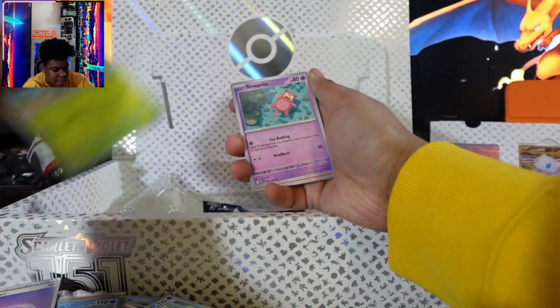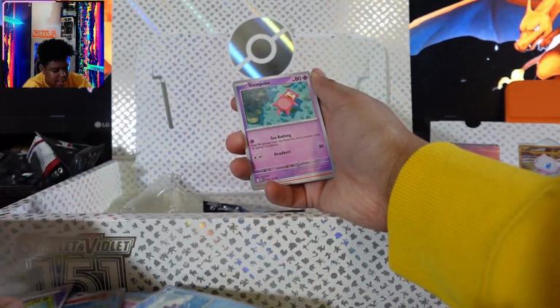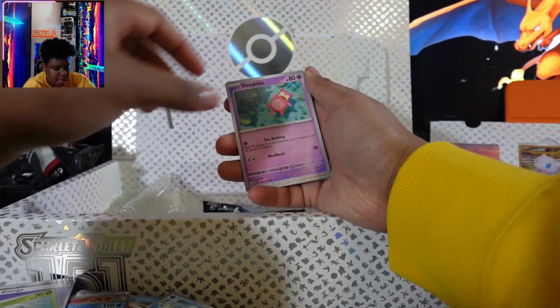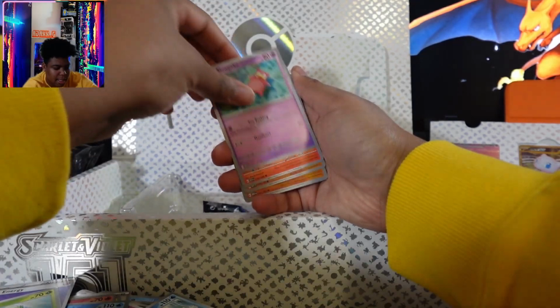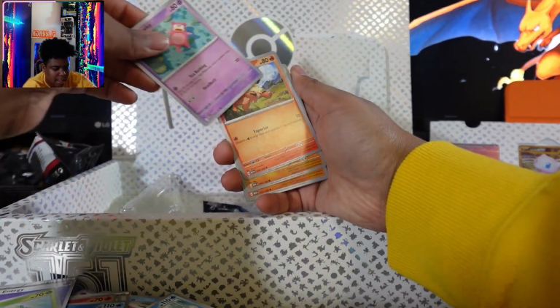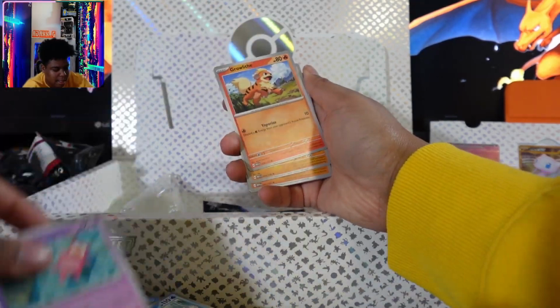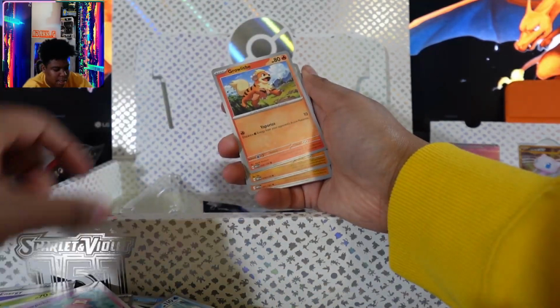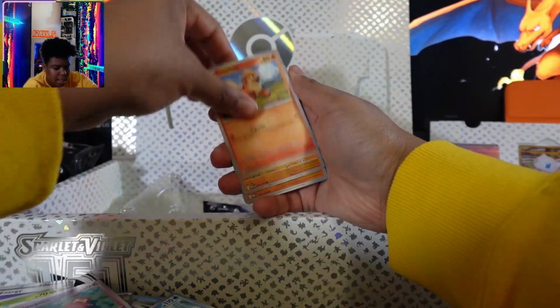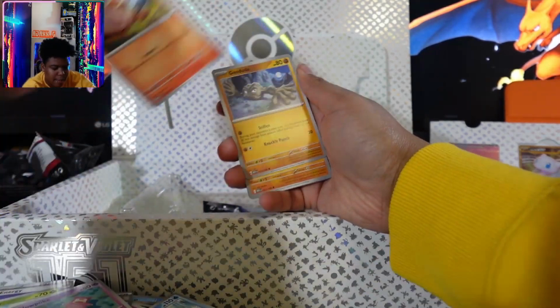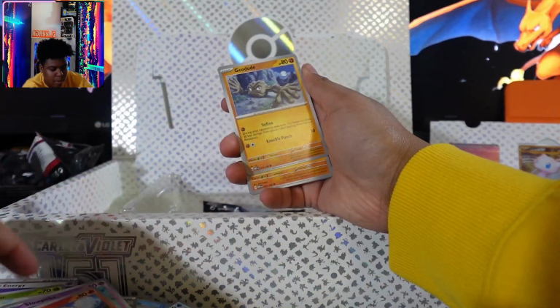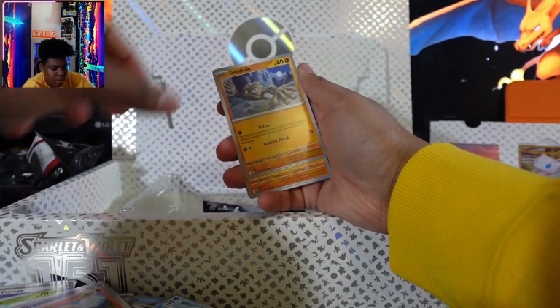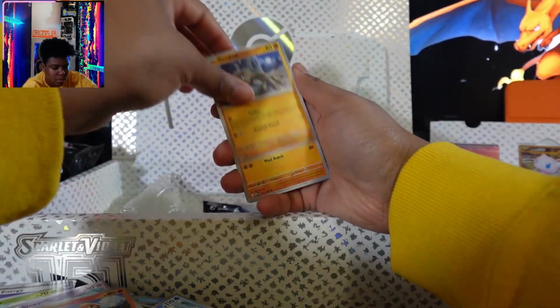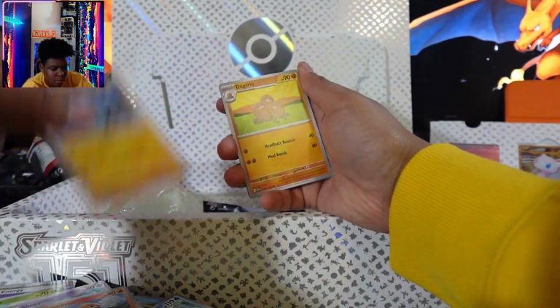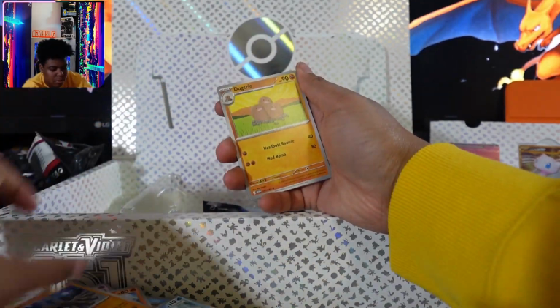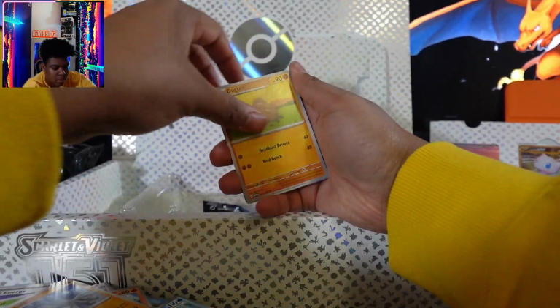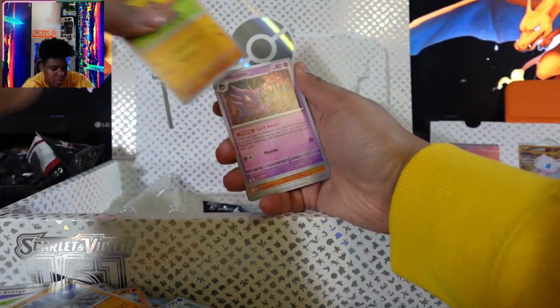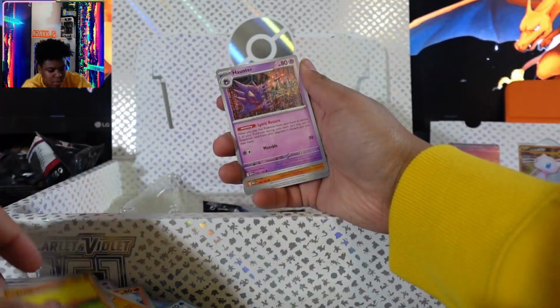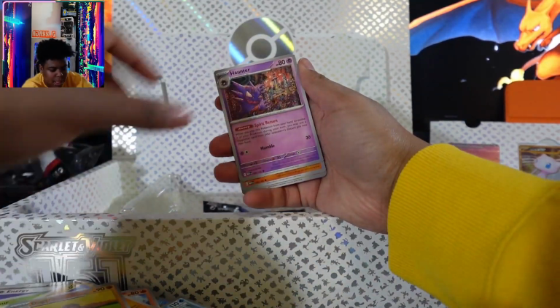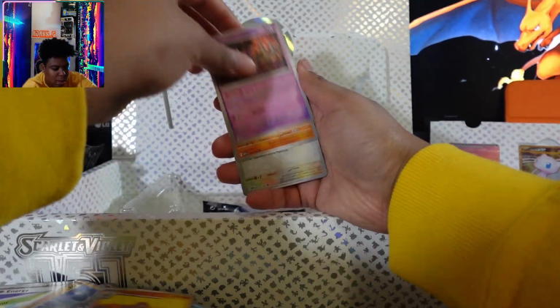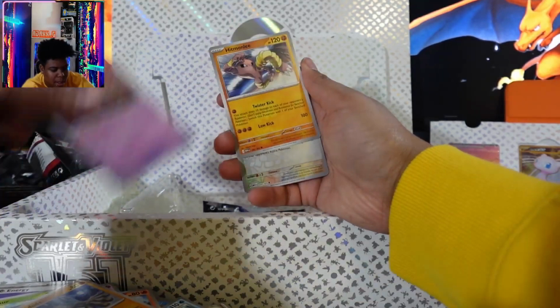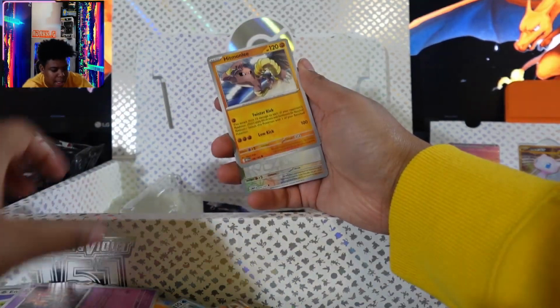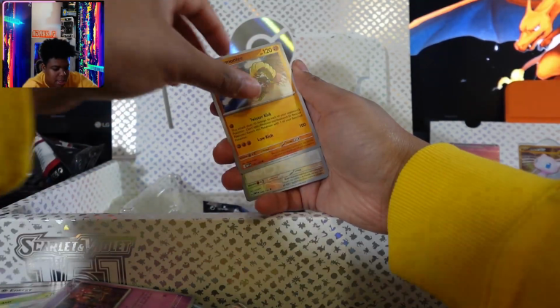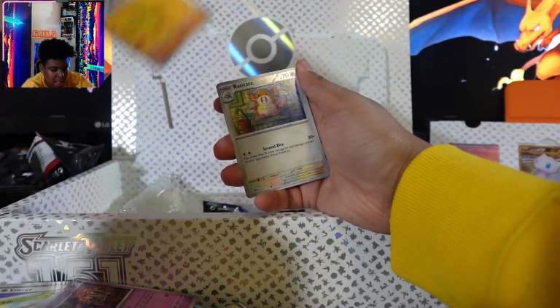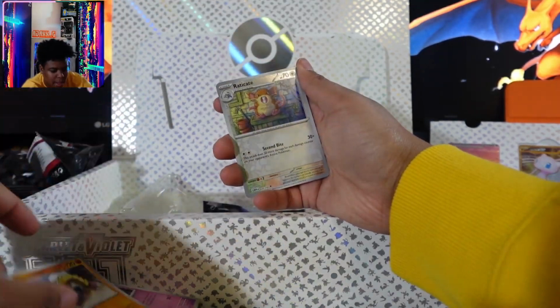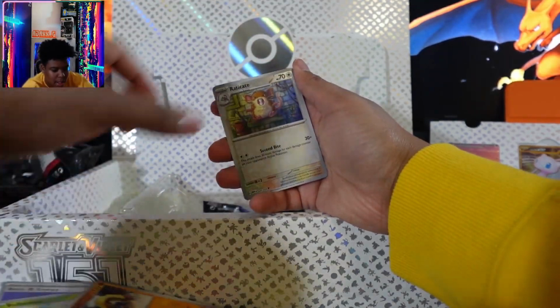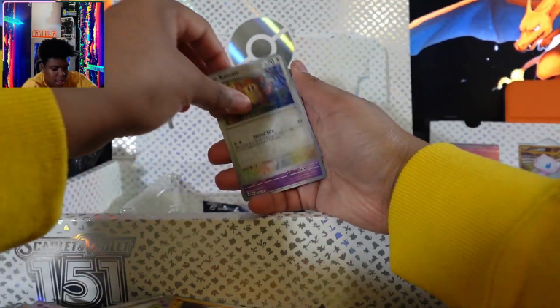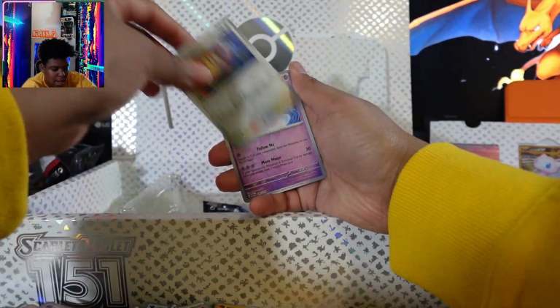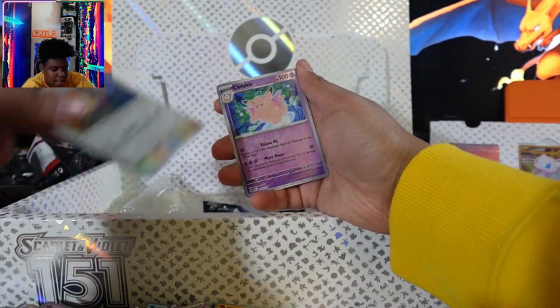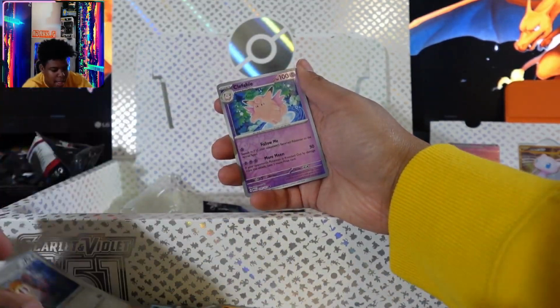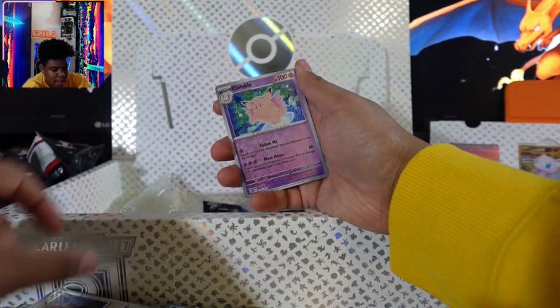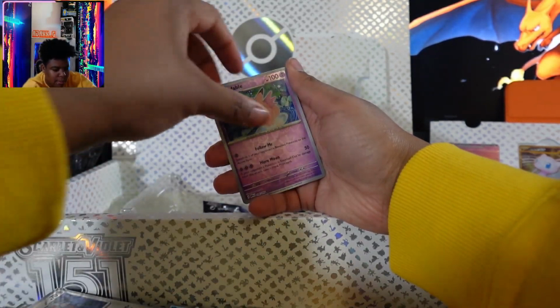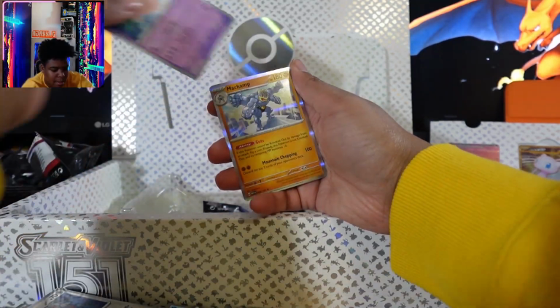Leech Seed. Did I call it Pokemon Leech Seed? That's funny. Clefable.